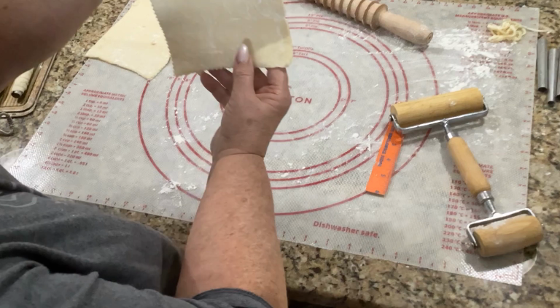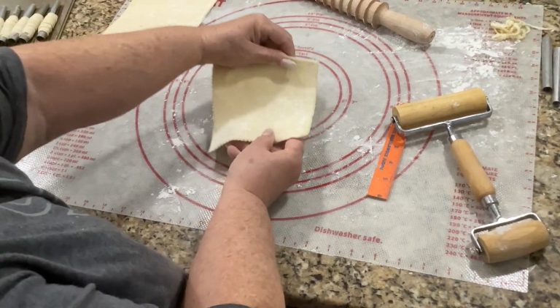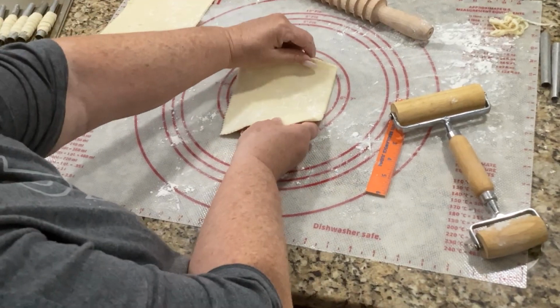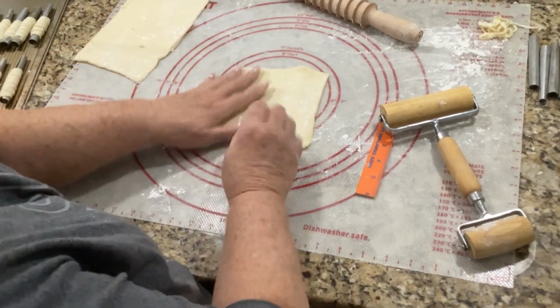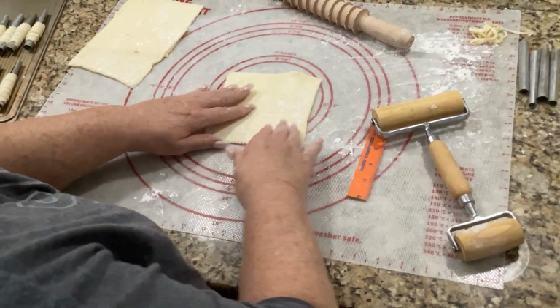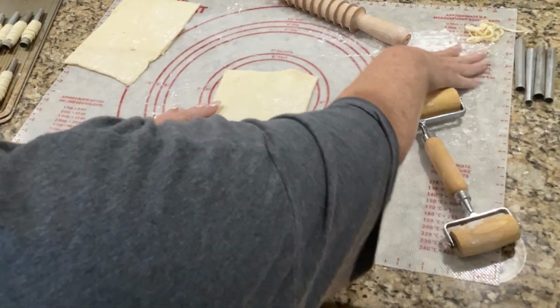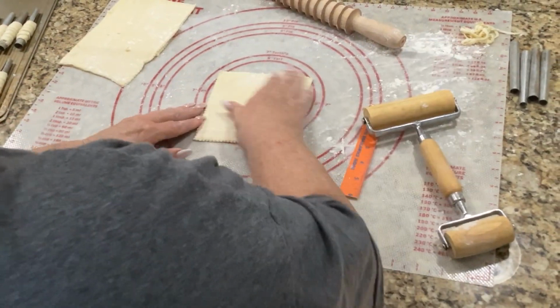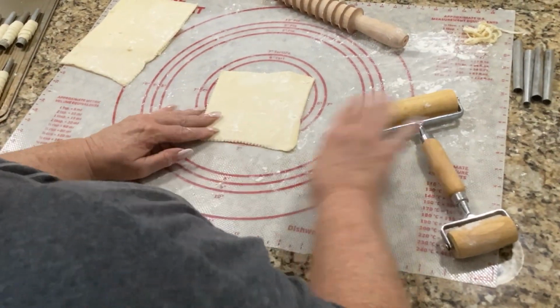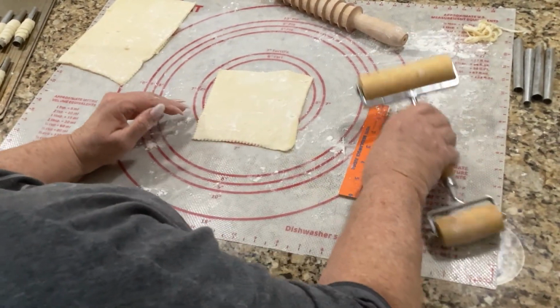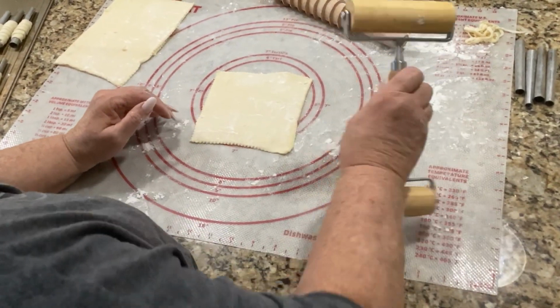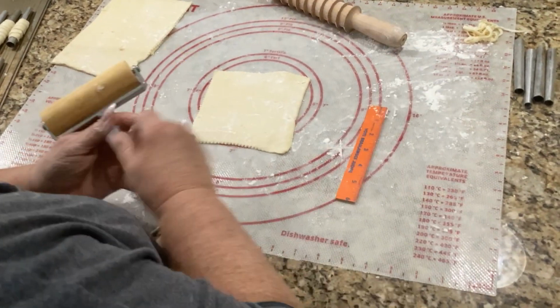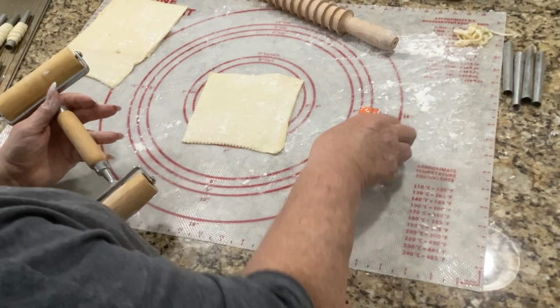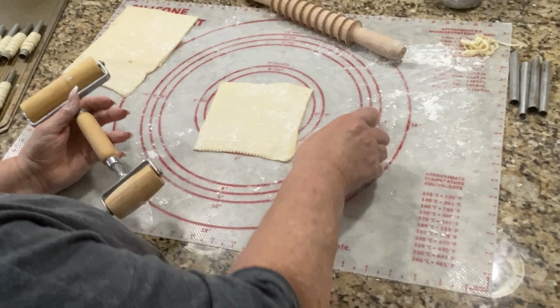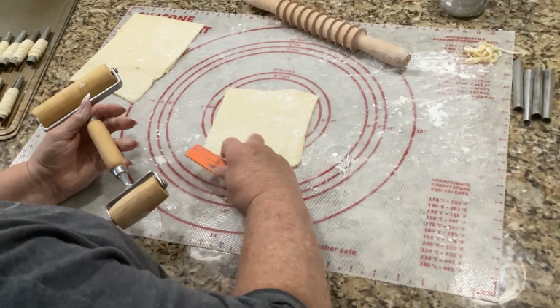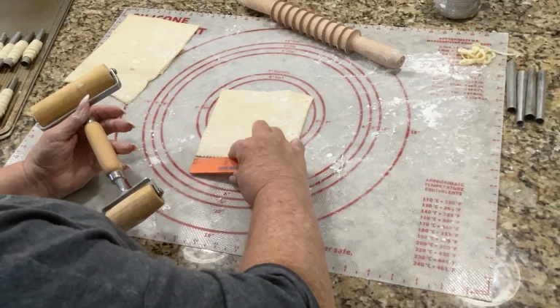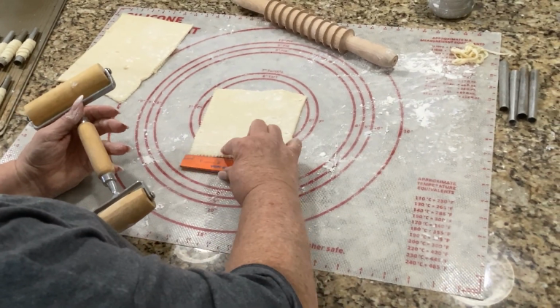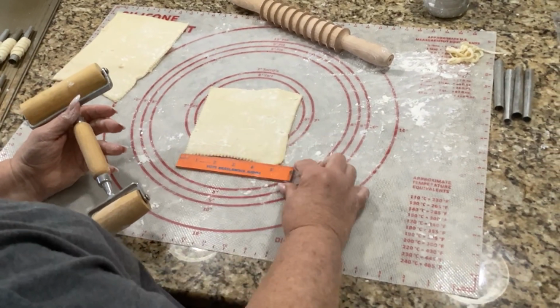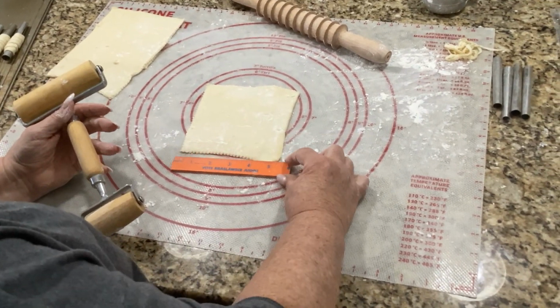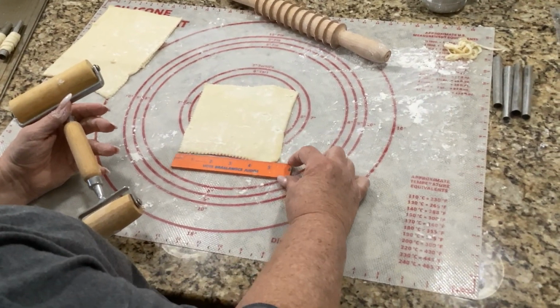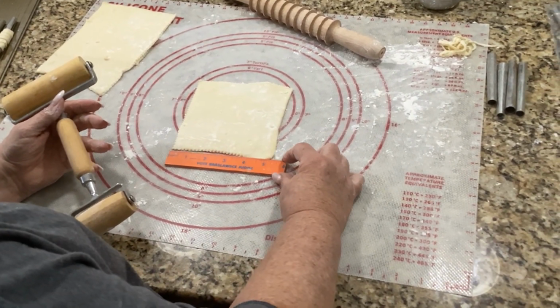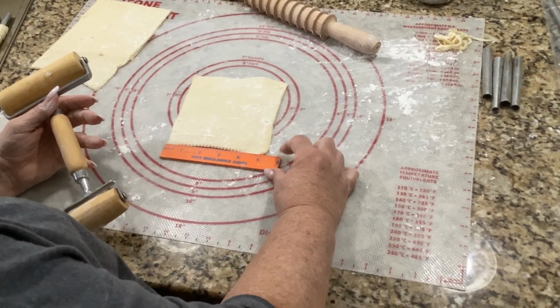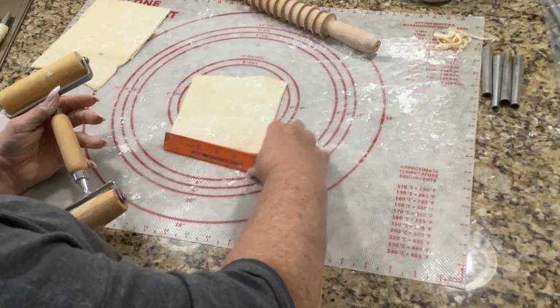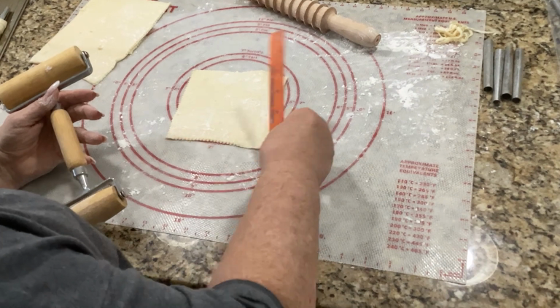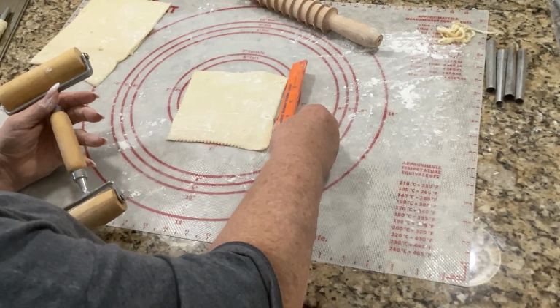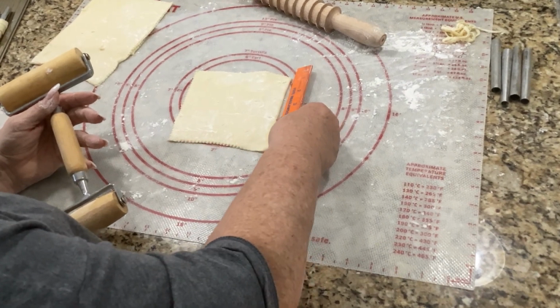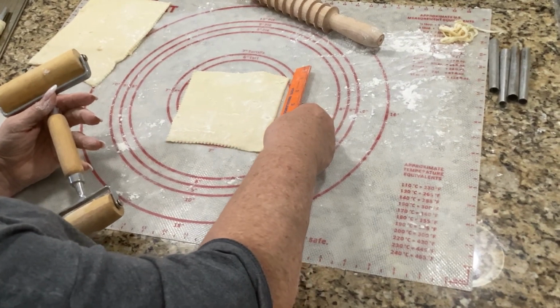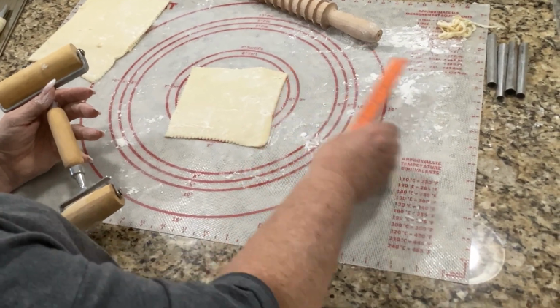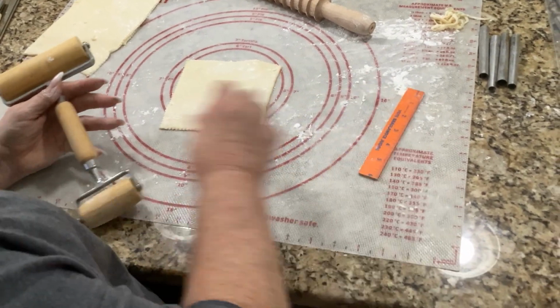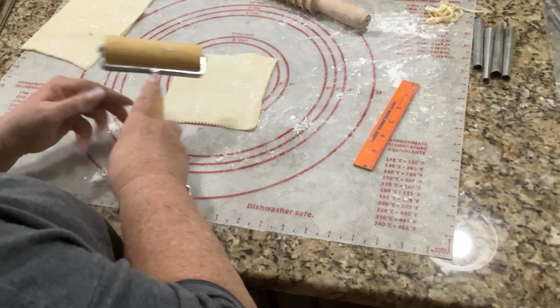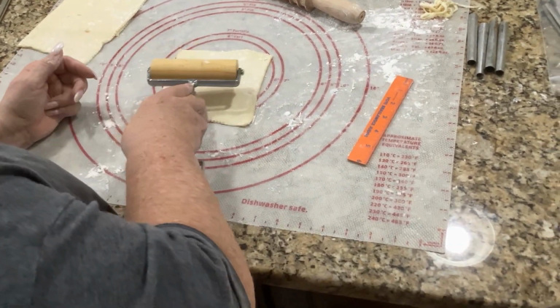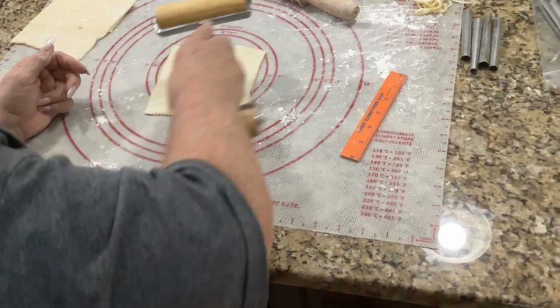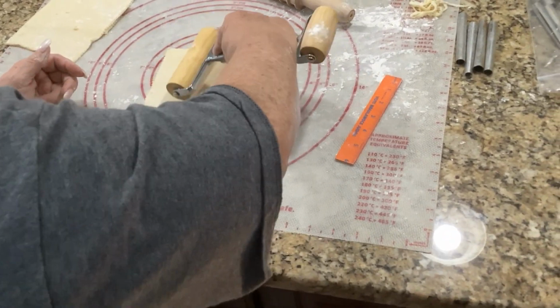There's our square that we cut — make sure you got some flour on it. We're going to roll that so it's exactly six inches high and six inches wide, using a little six inch ruler.